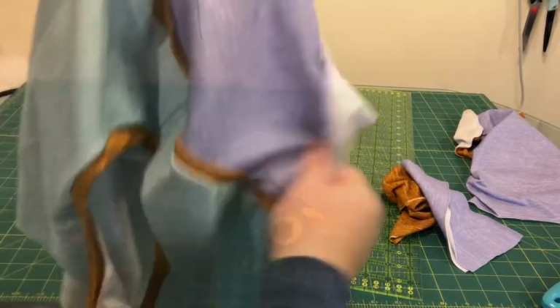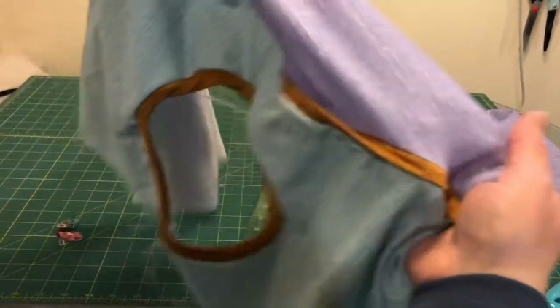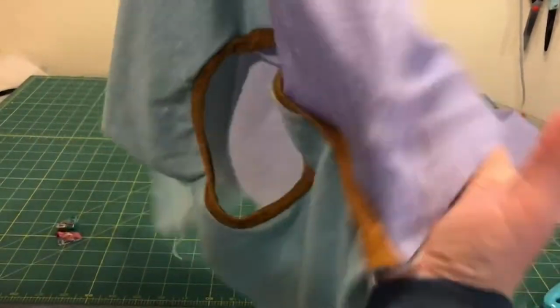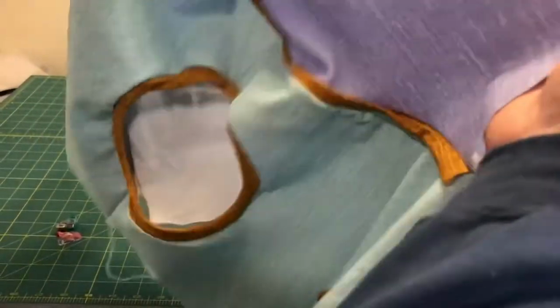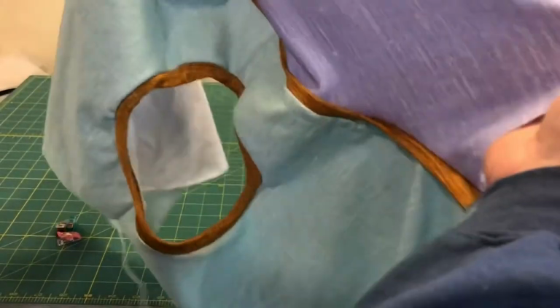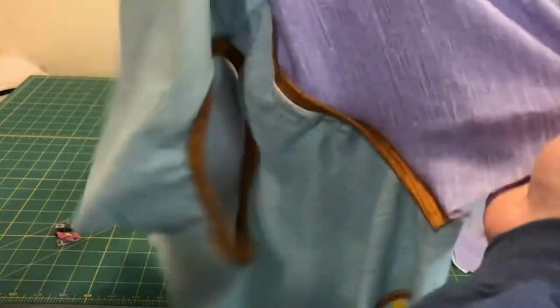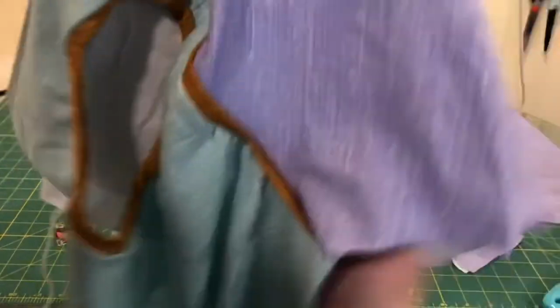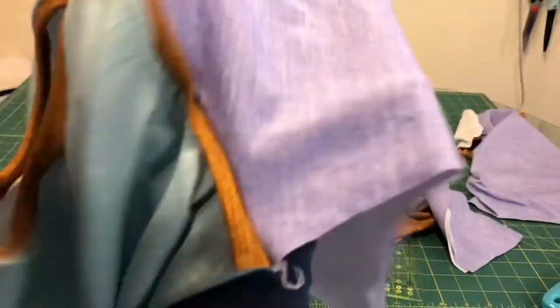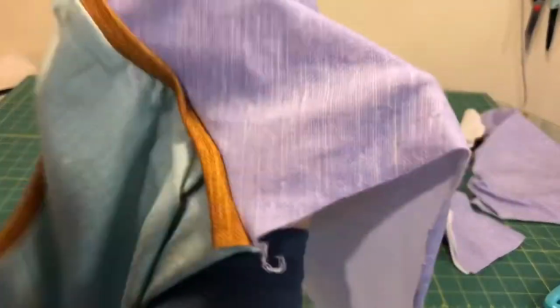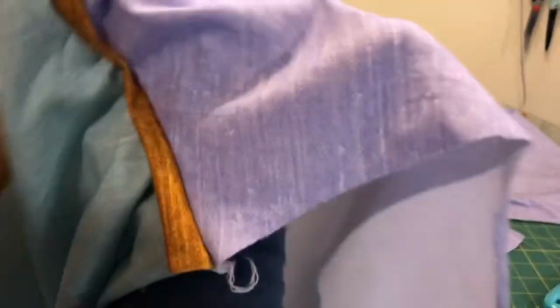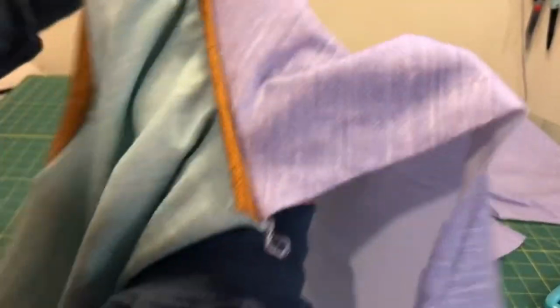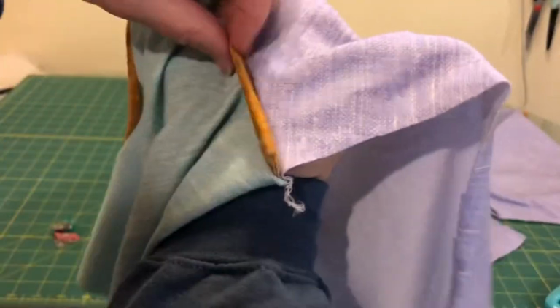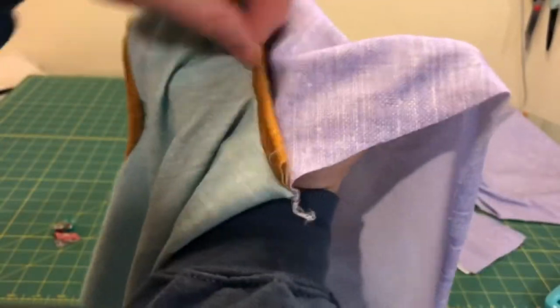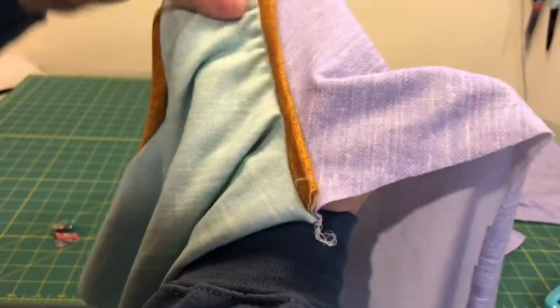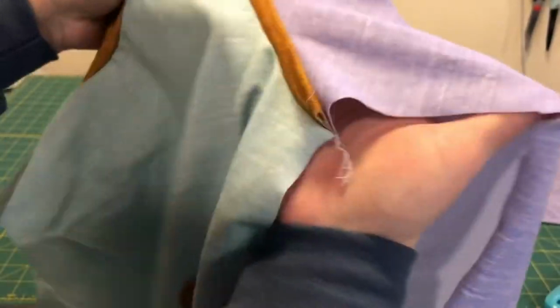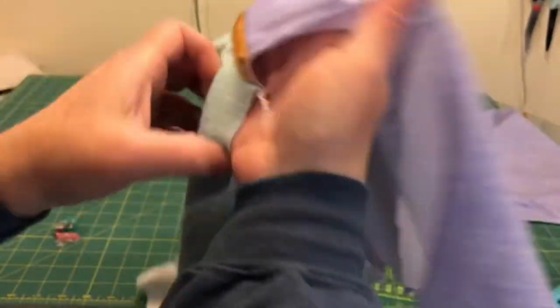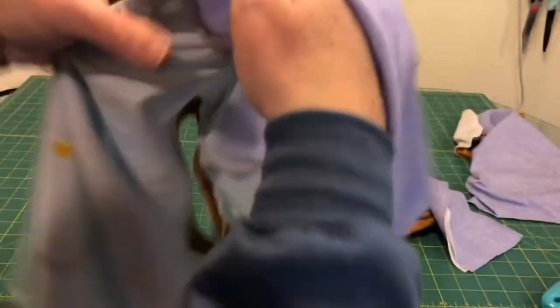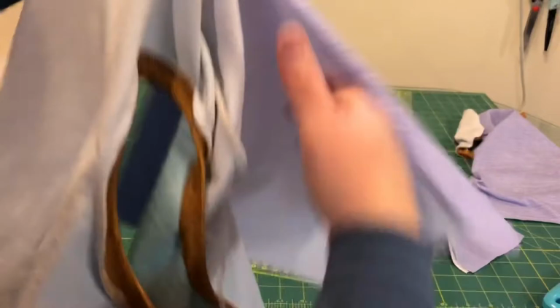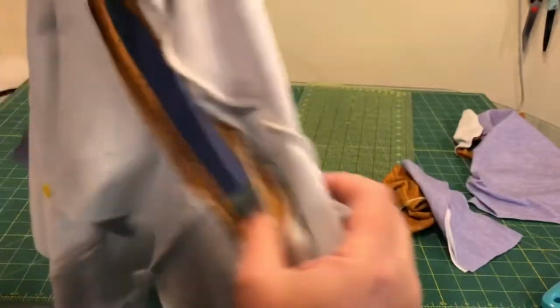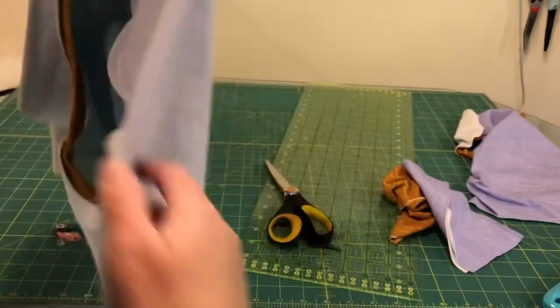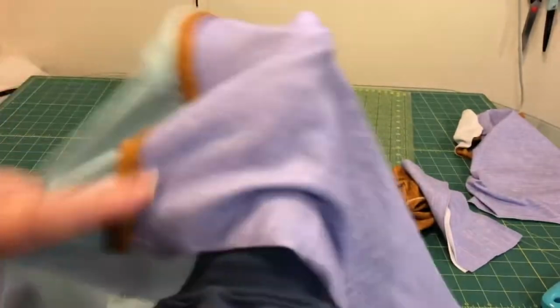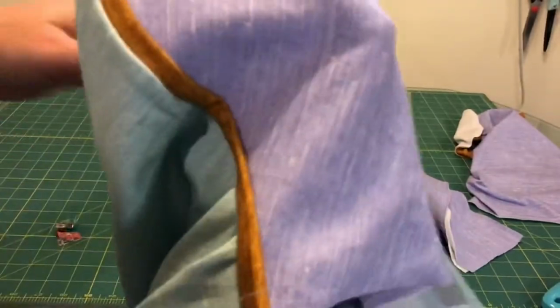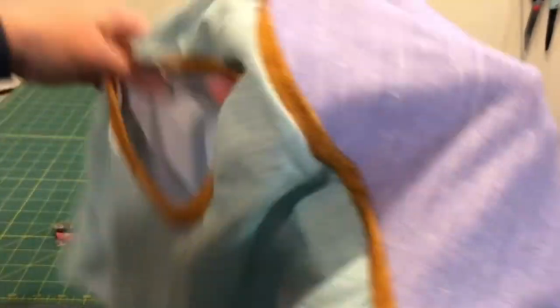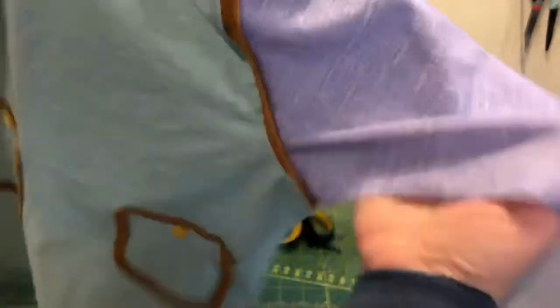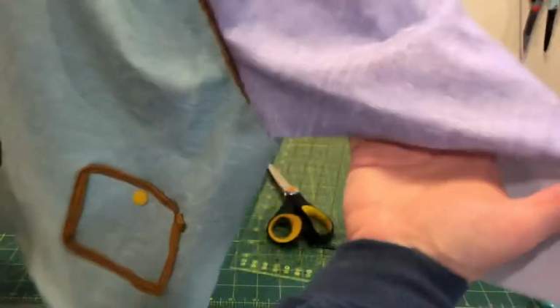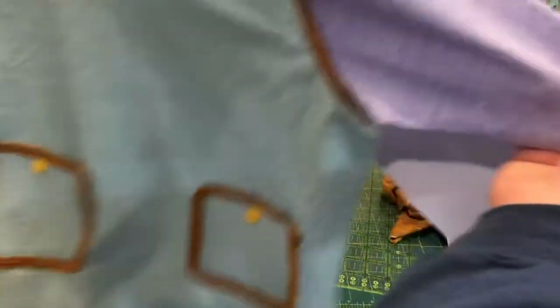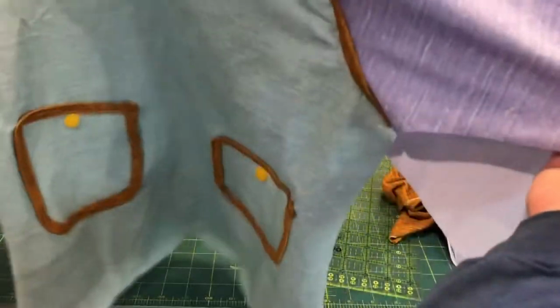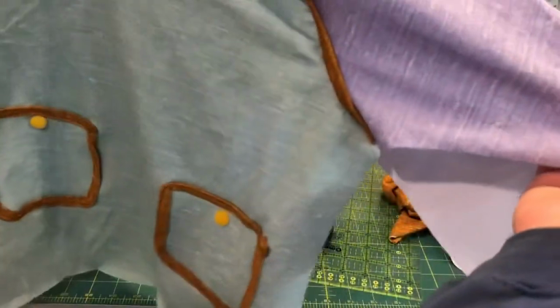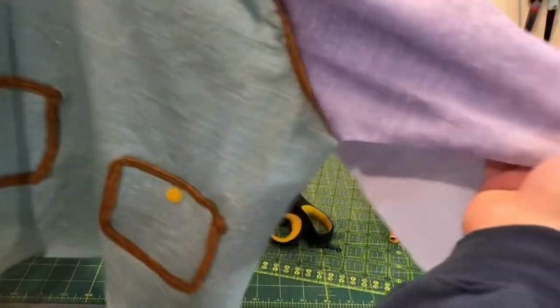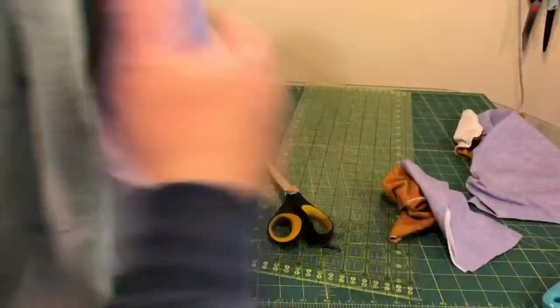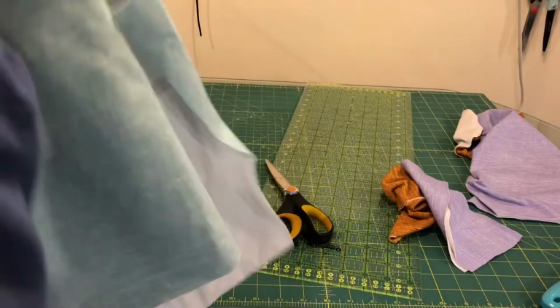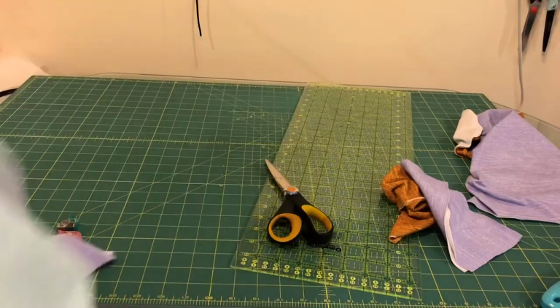This is what the first sleeve looks like. We do have that little trim piece here that I added to make it look more like Everest. Now I just repeat for the other side.